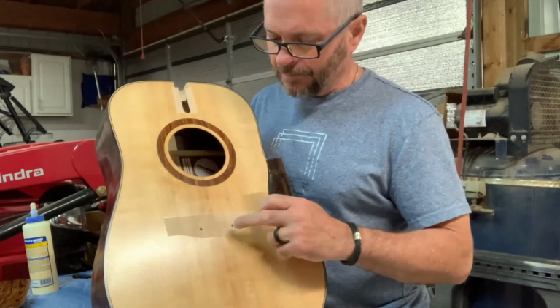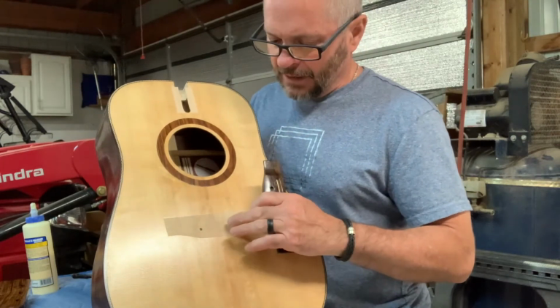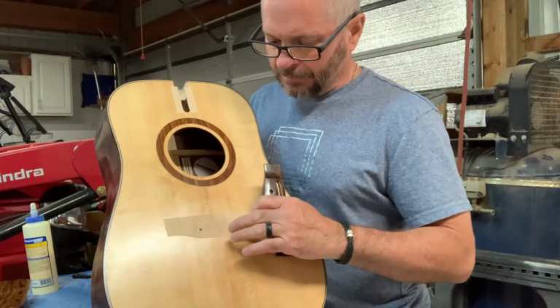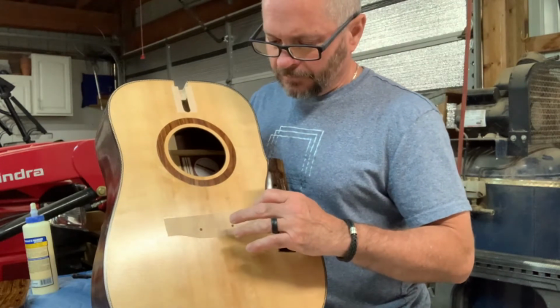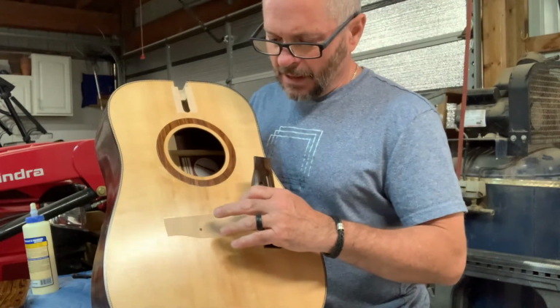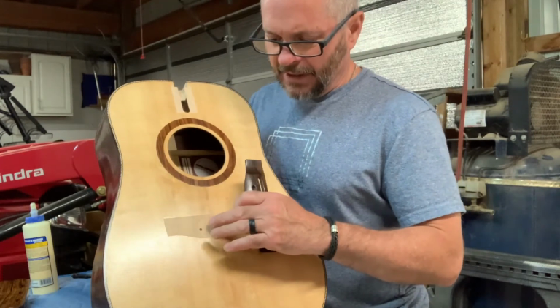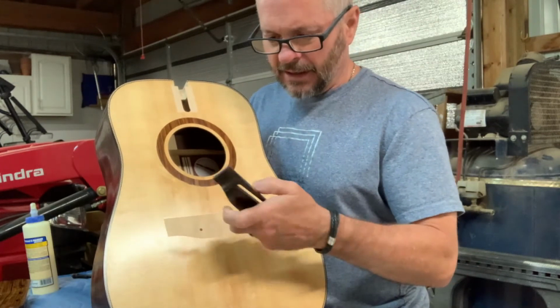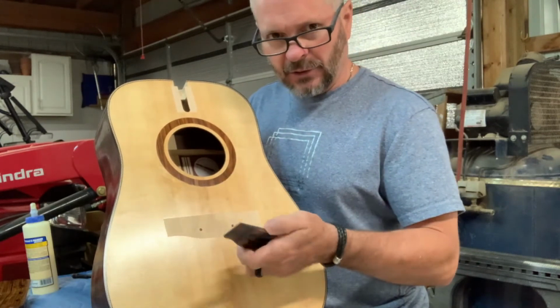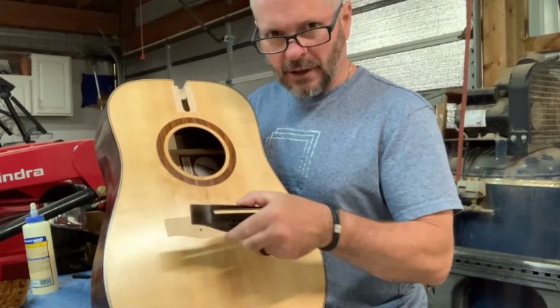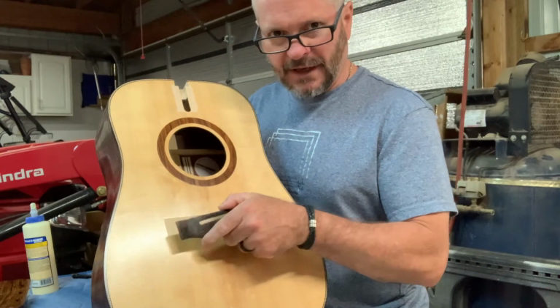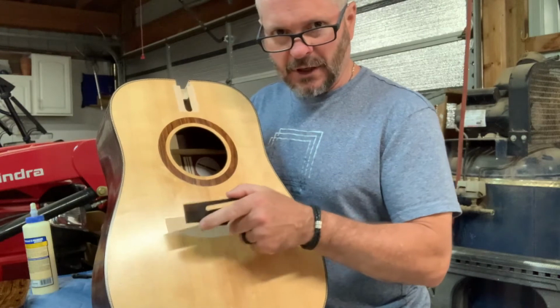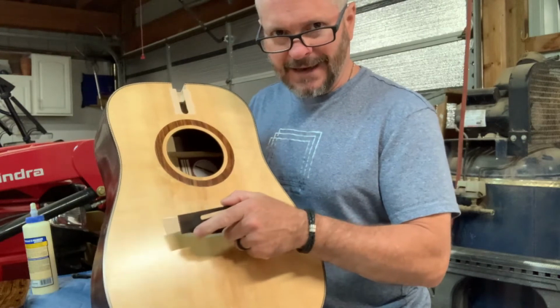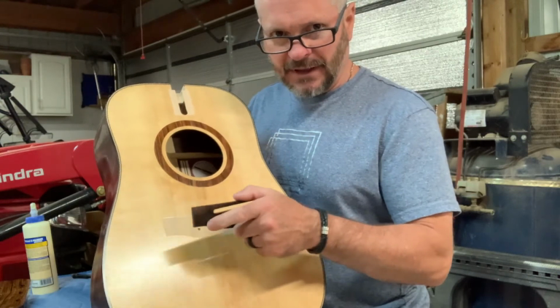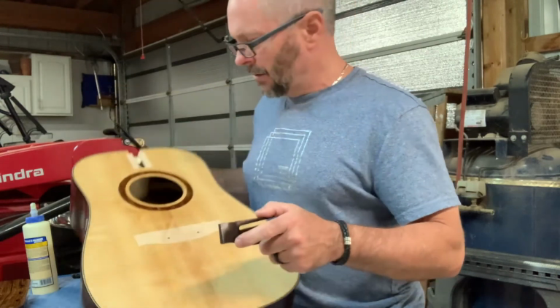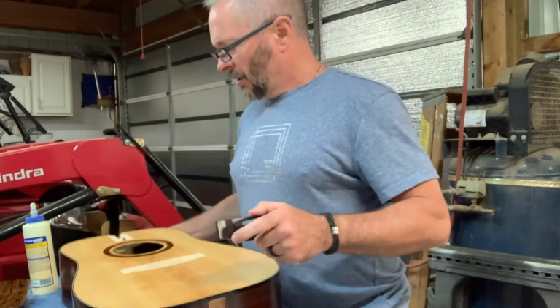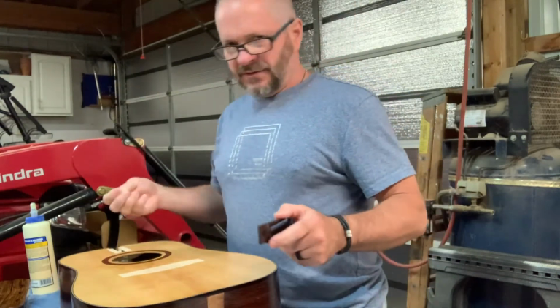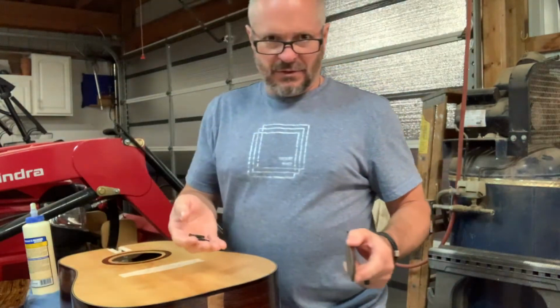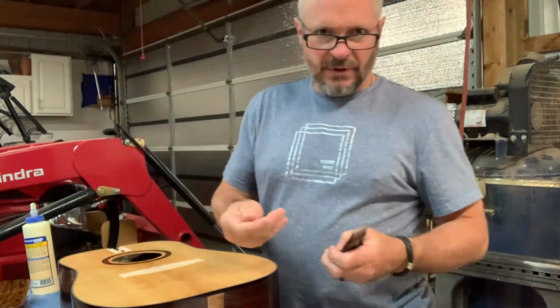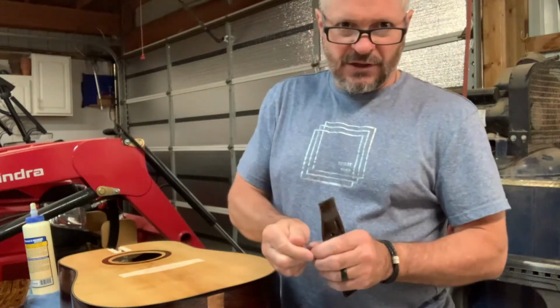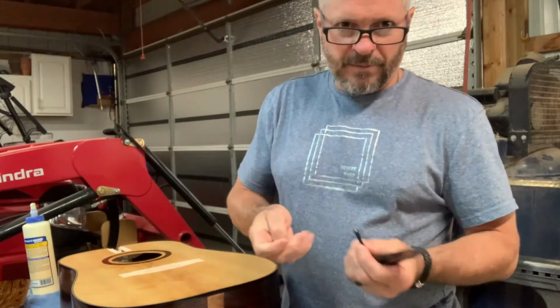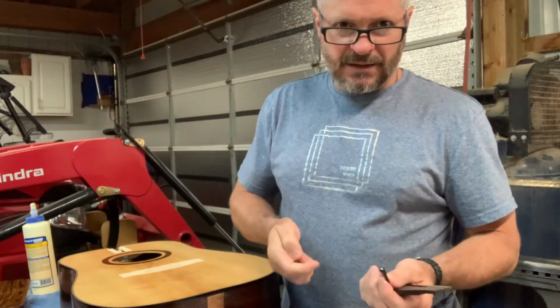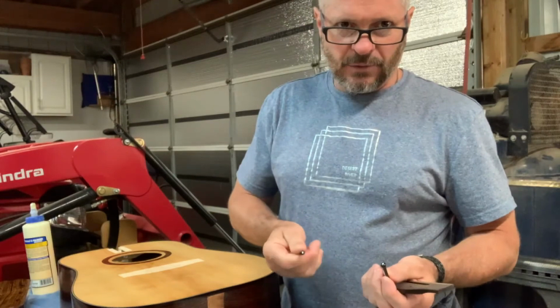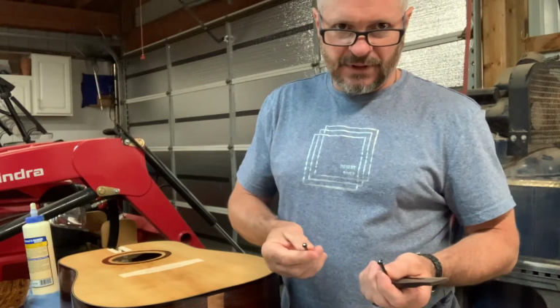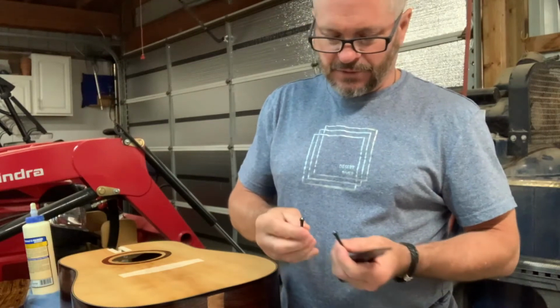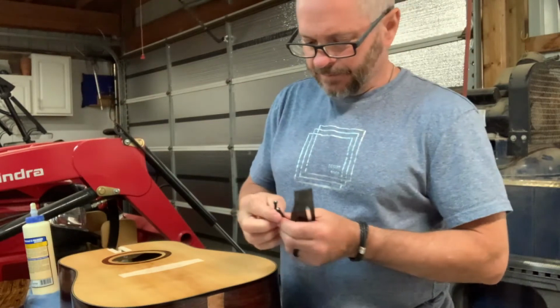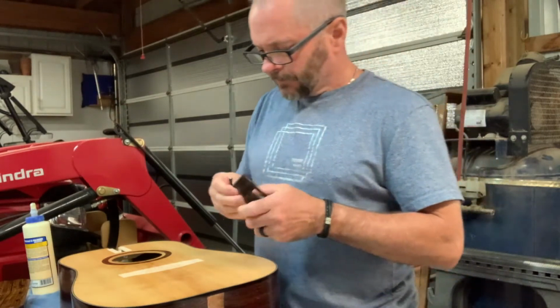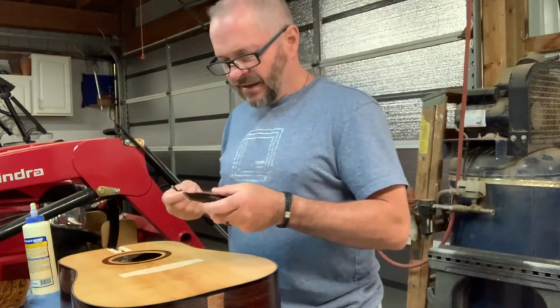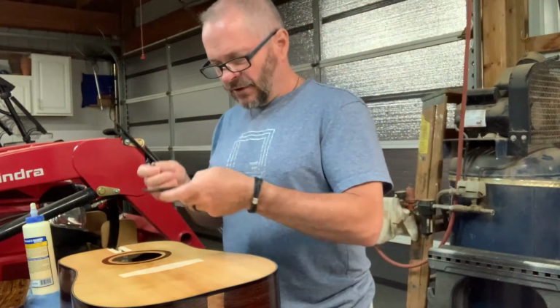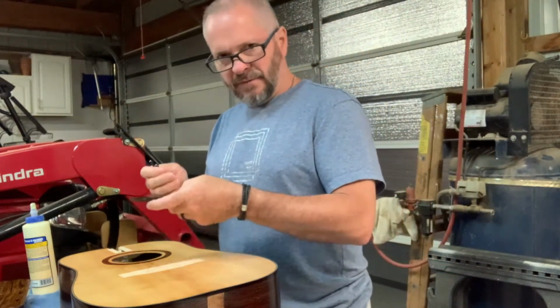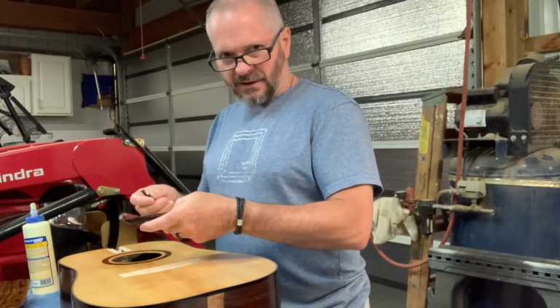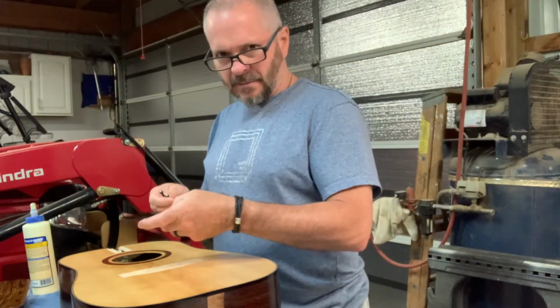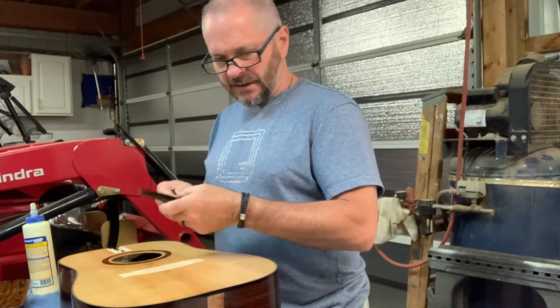So I'm going to go ahead and get the glue on here, and I'm going to line it up again with two of the actual pegs that we'll use later for the strings. That'll give me a good solid lineup on this.